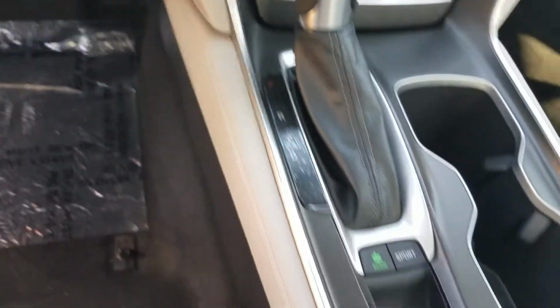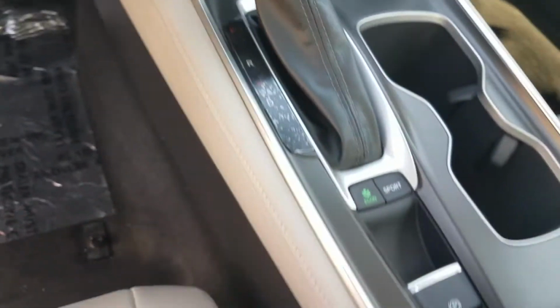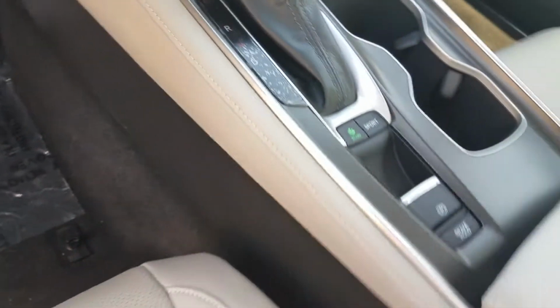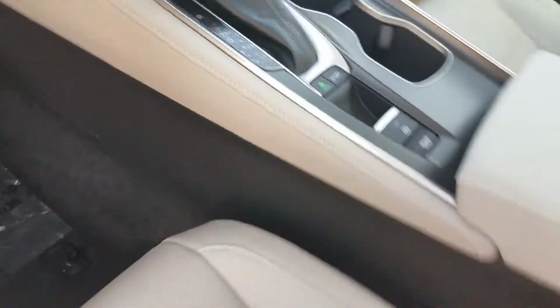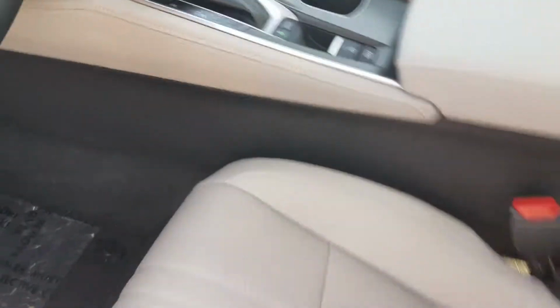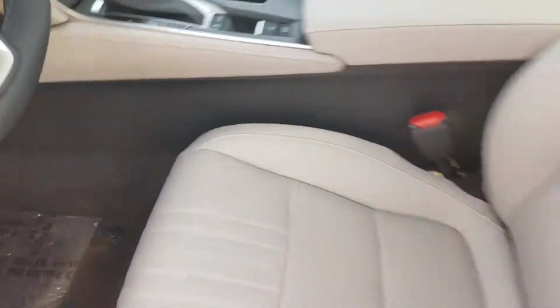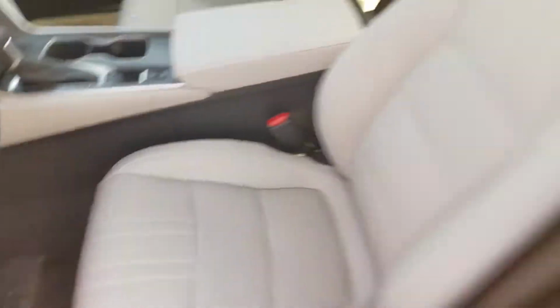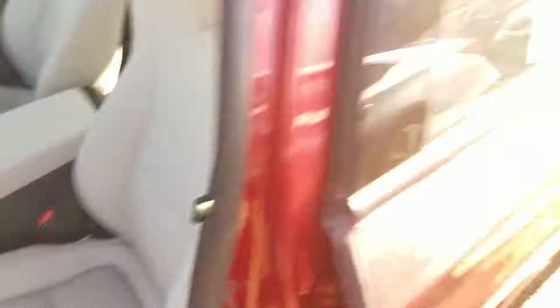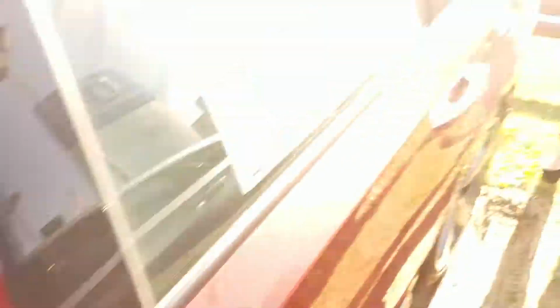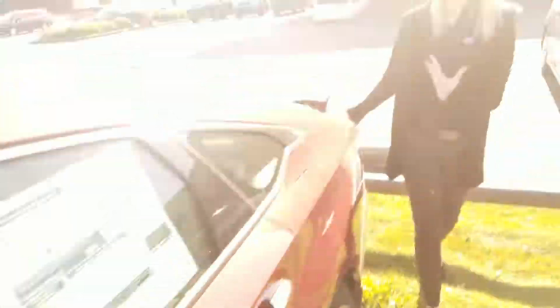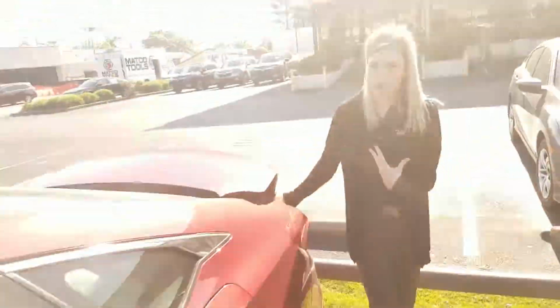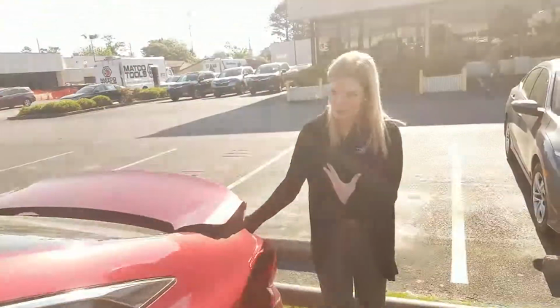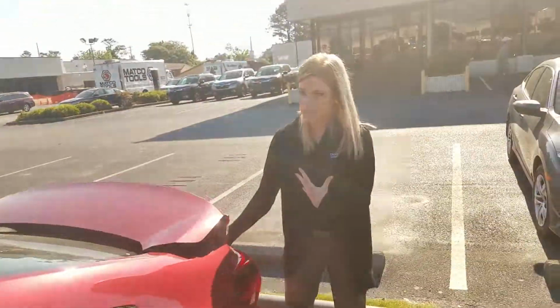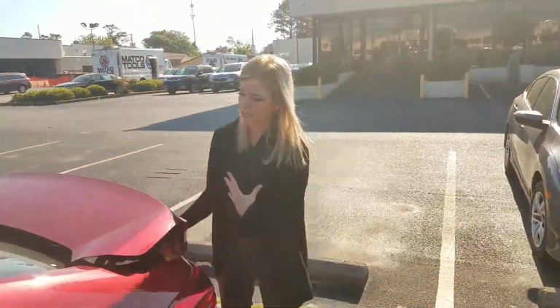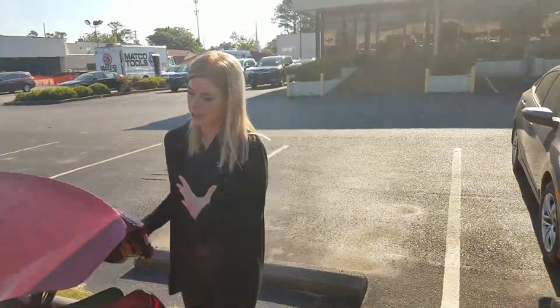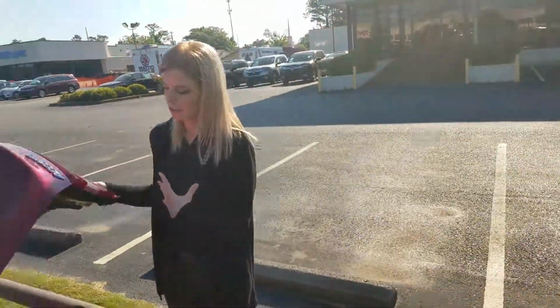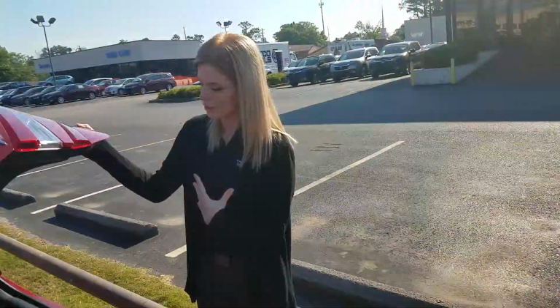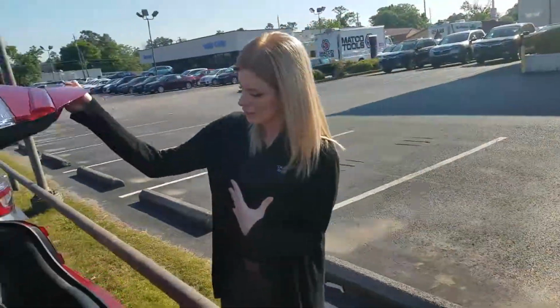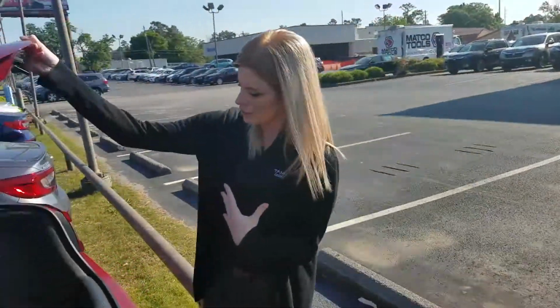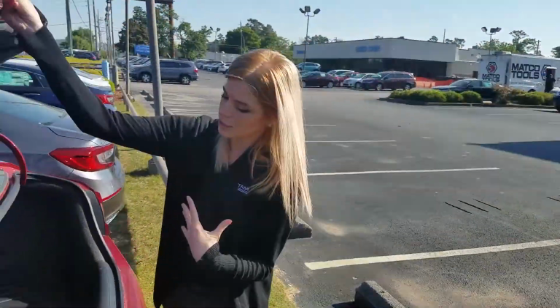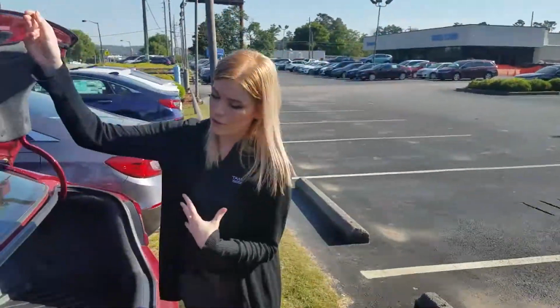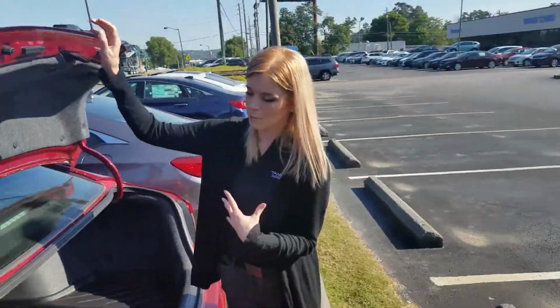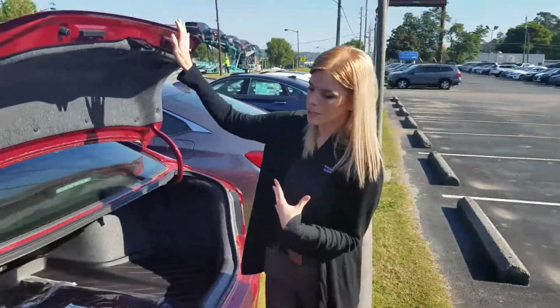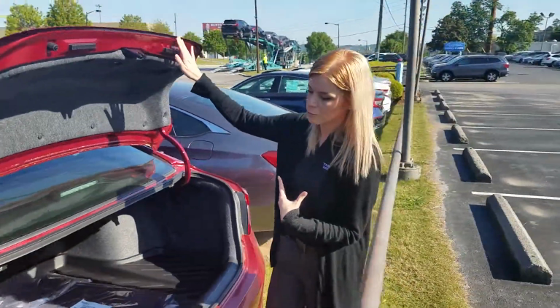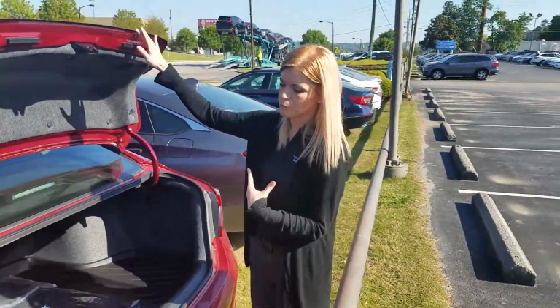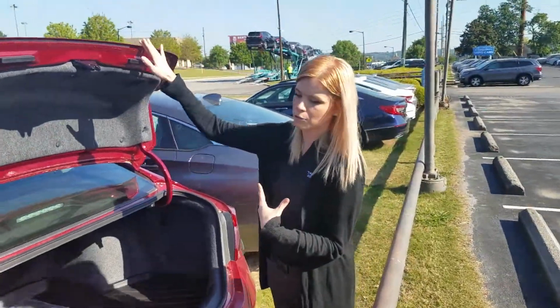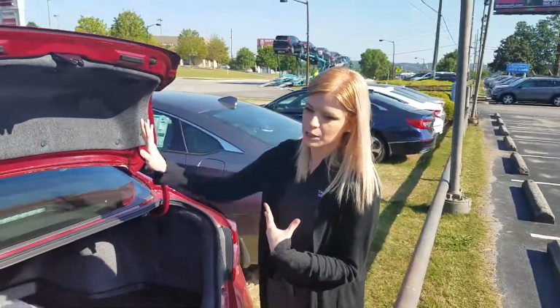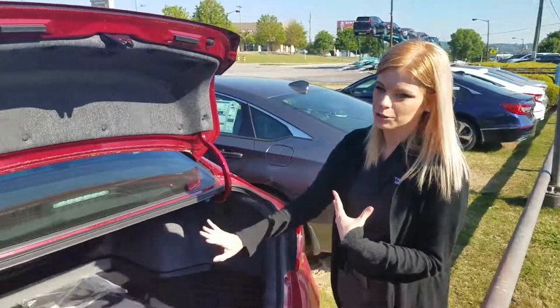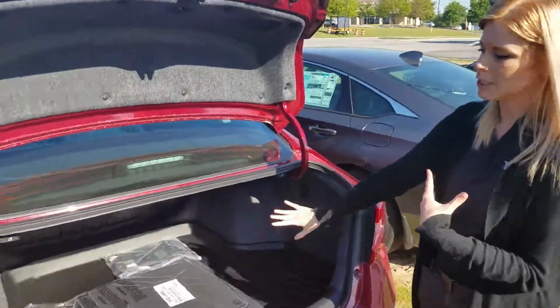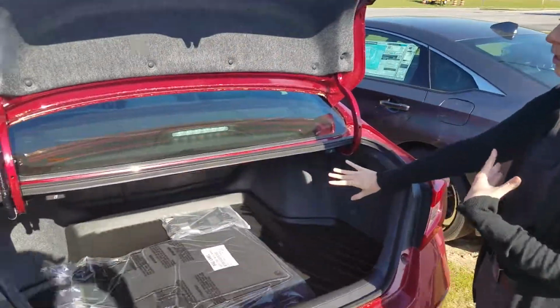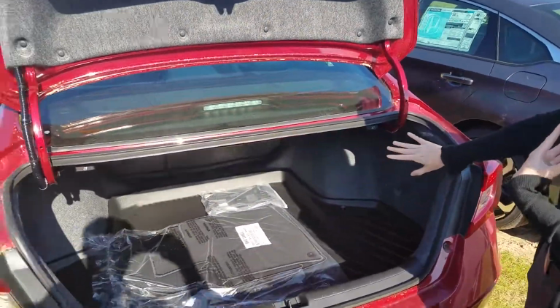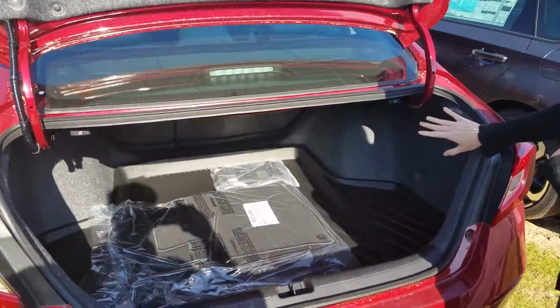One last thing I want to show you is the trunk space back here. You have plenty of room for everything you're going to need in your car.